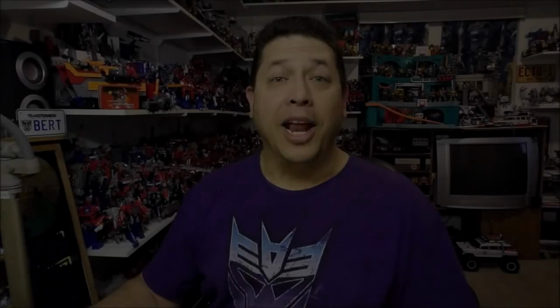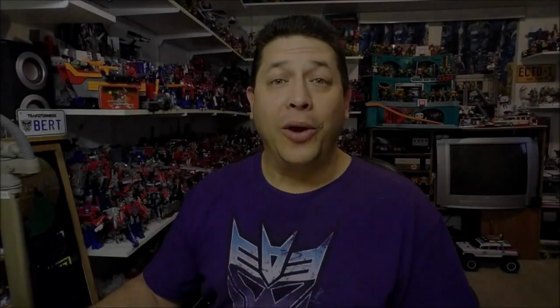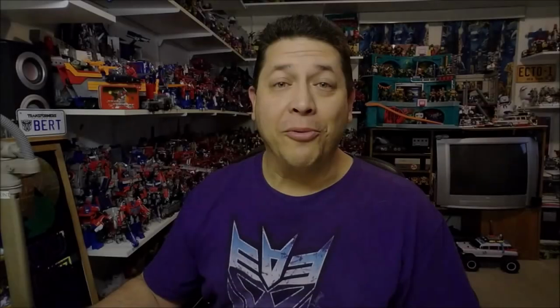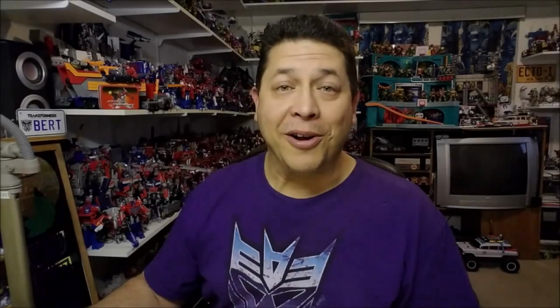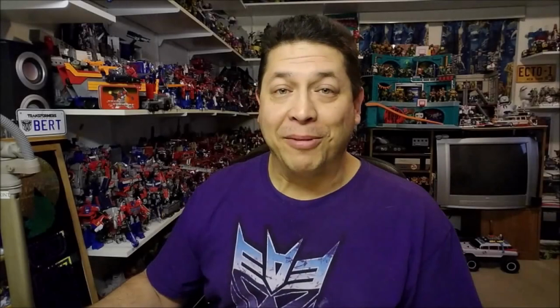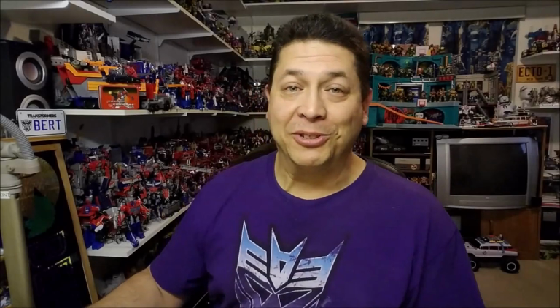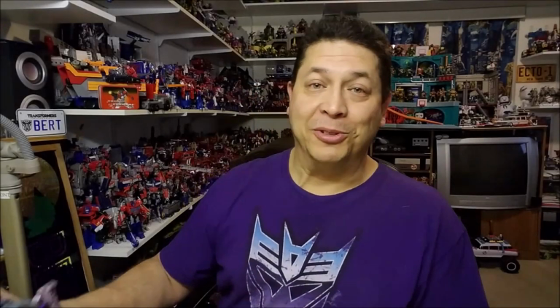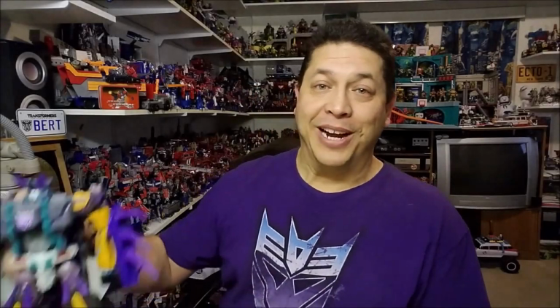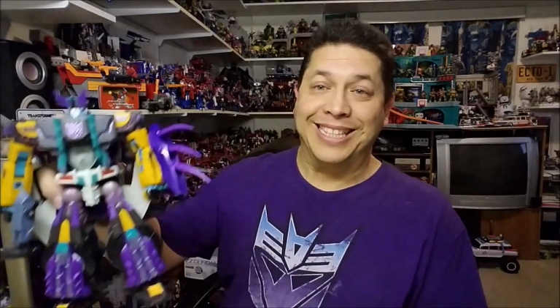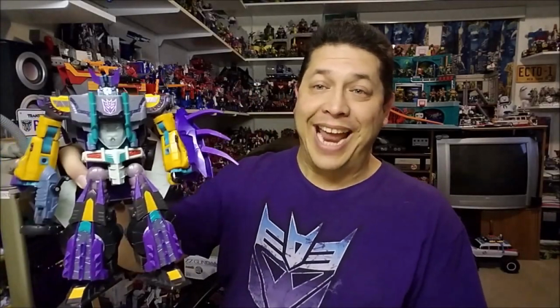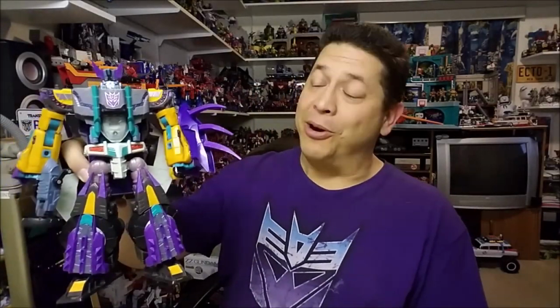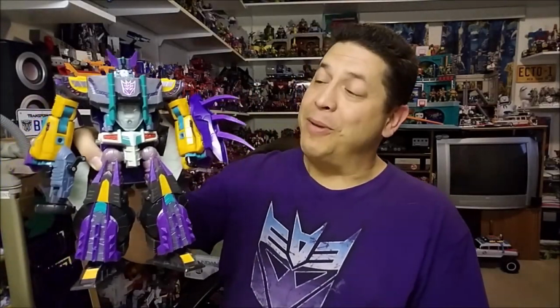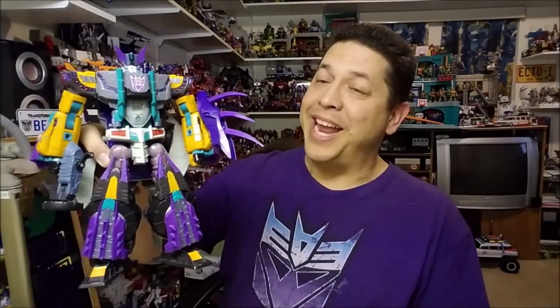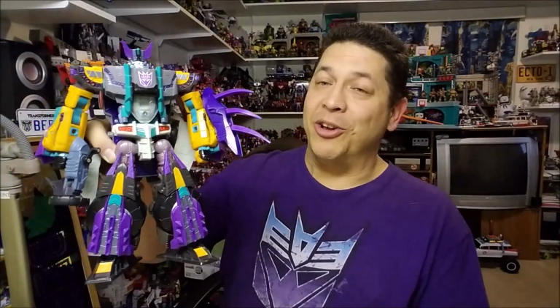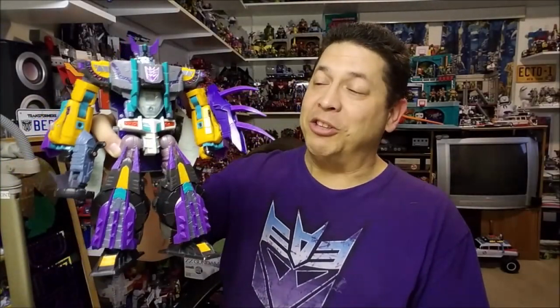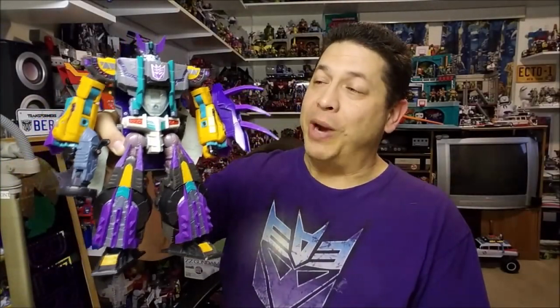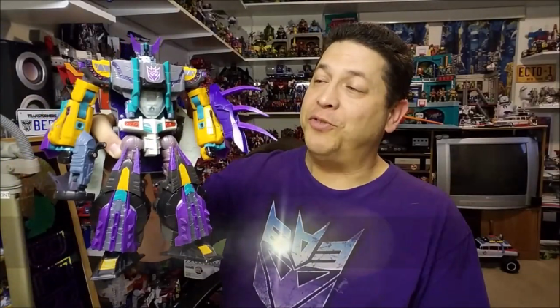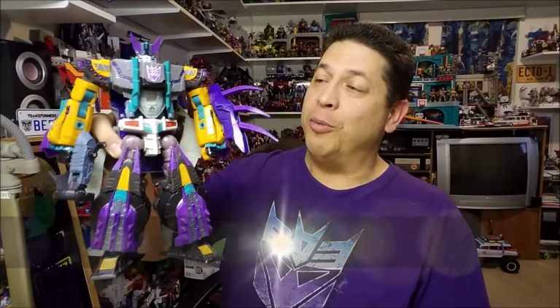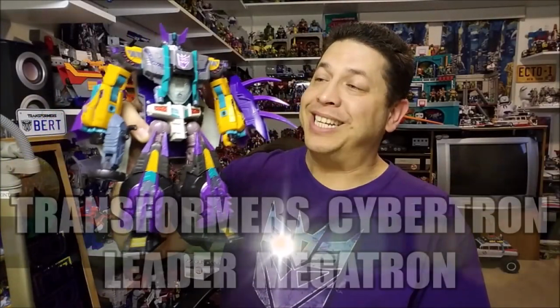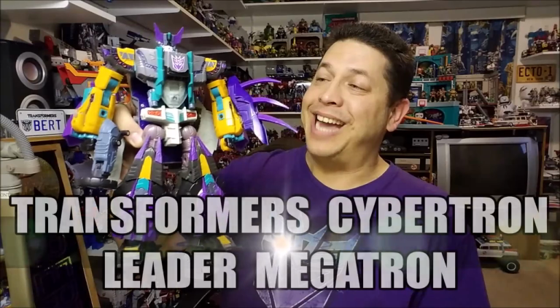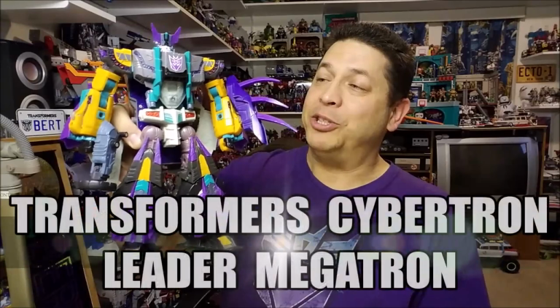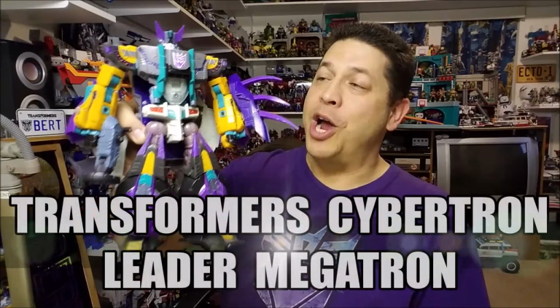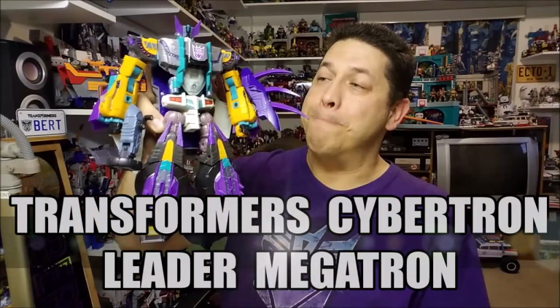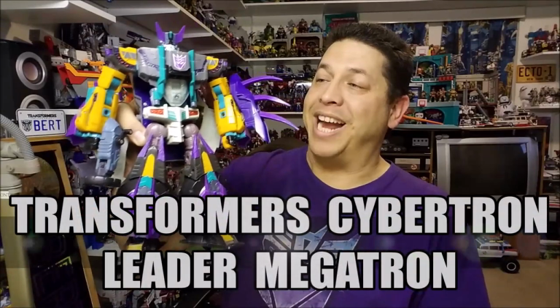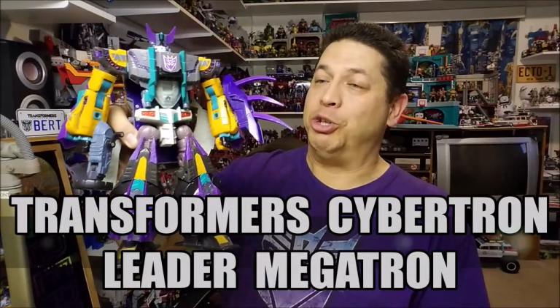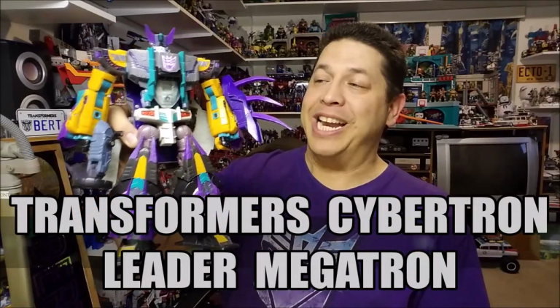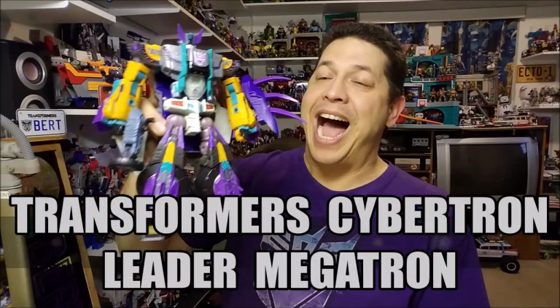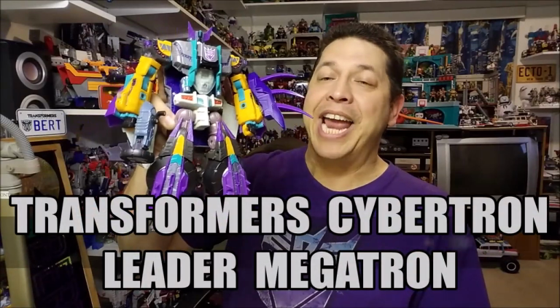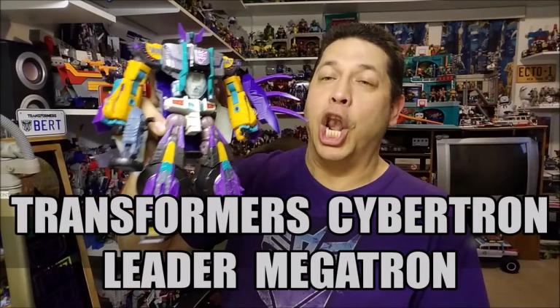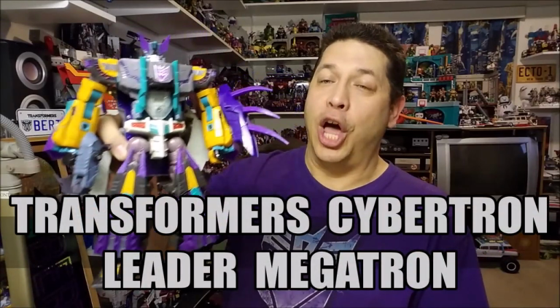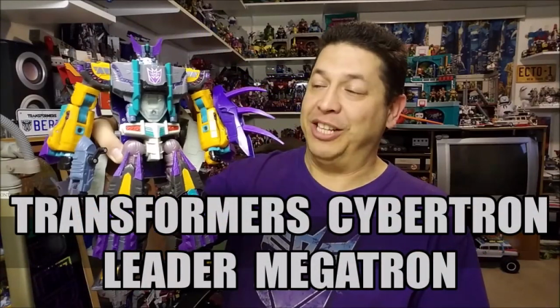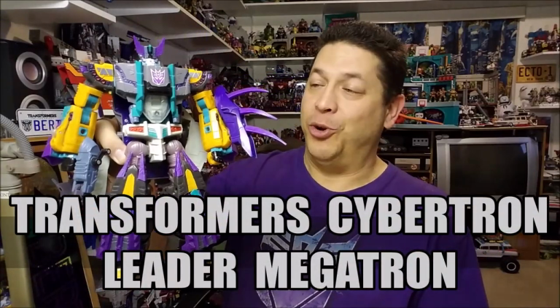Hello and welcome. I'm Bart the Stormtrooper and today we're going to be taking a look at the Transformers Cybertron Megatron, and I love this toy.